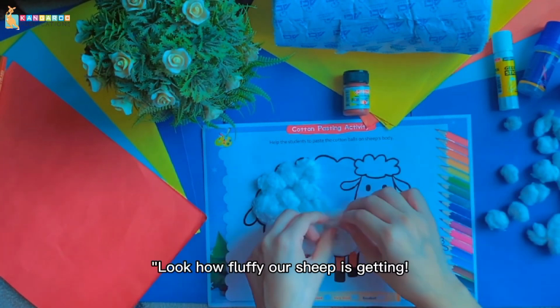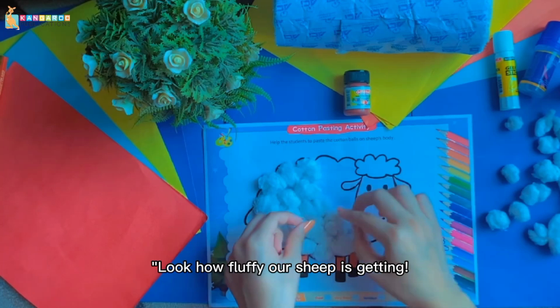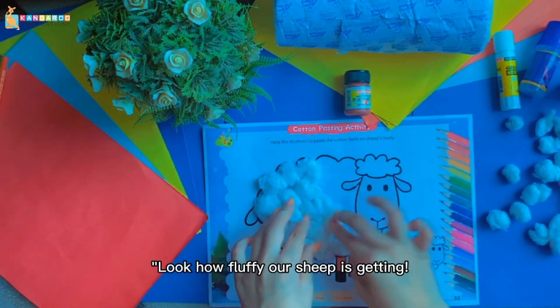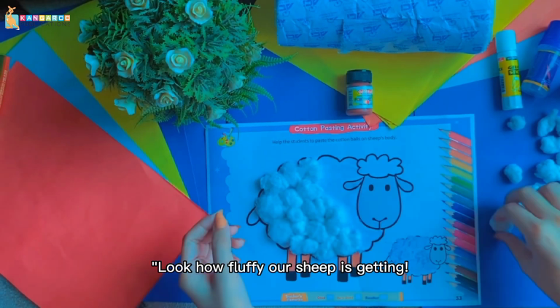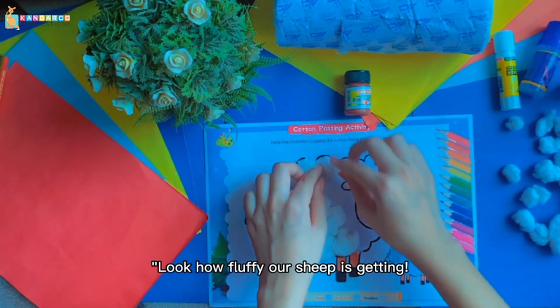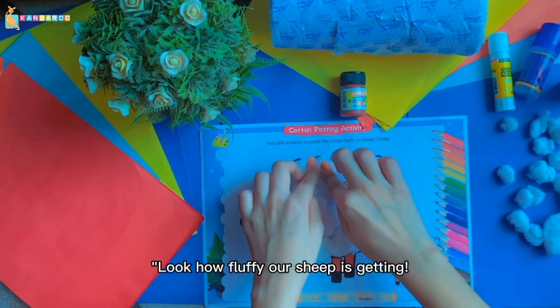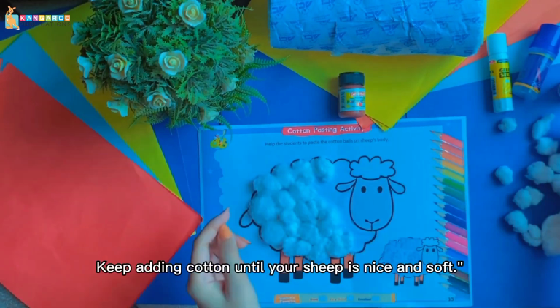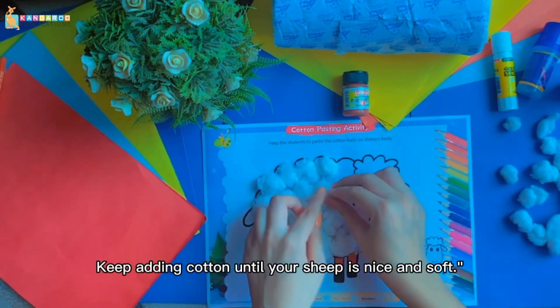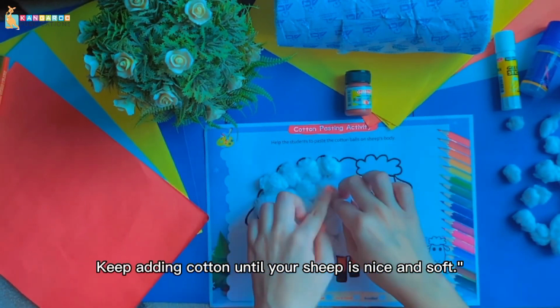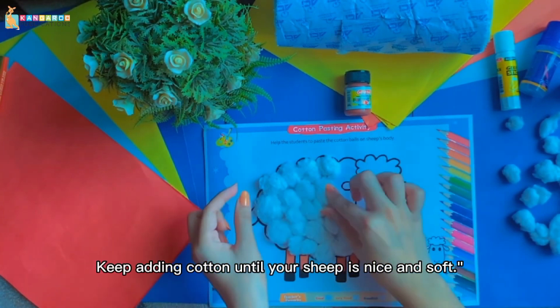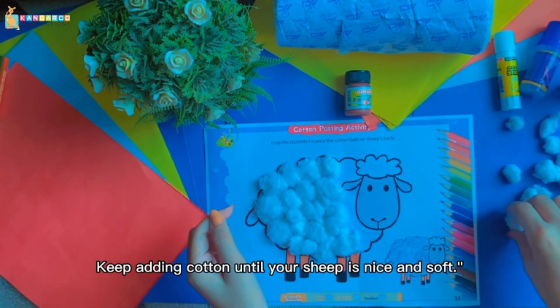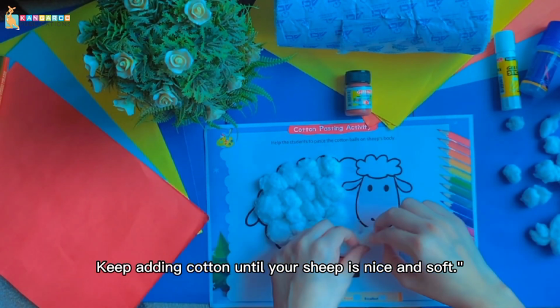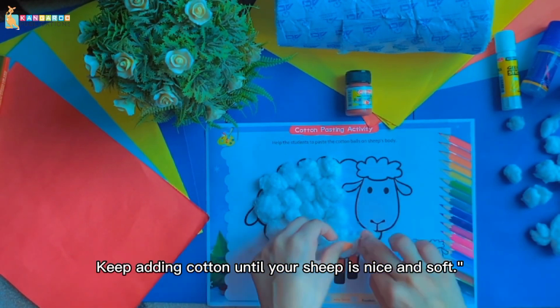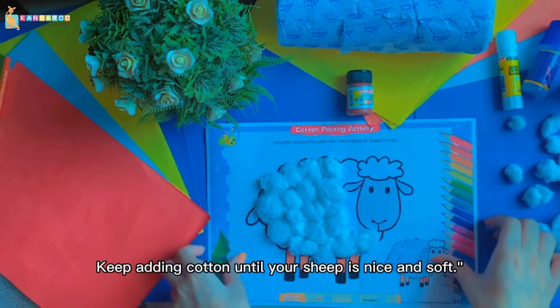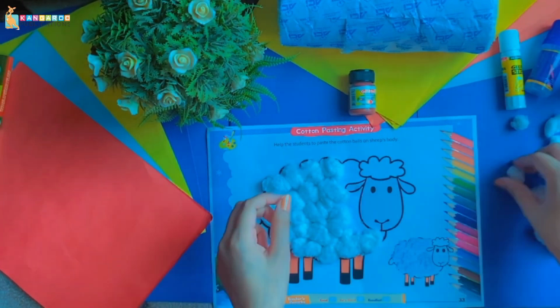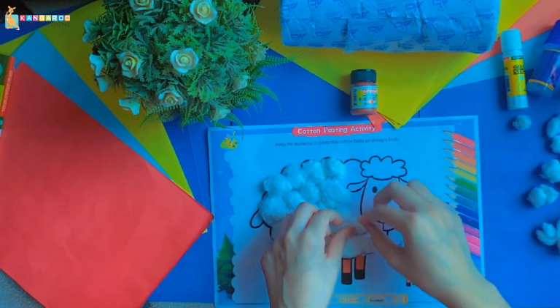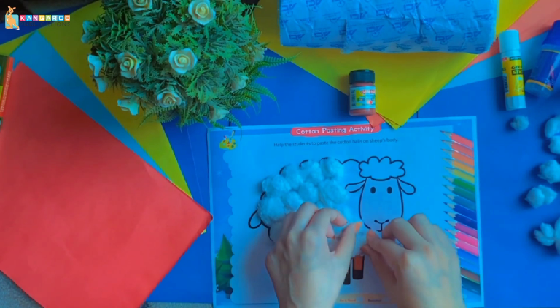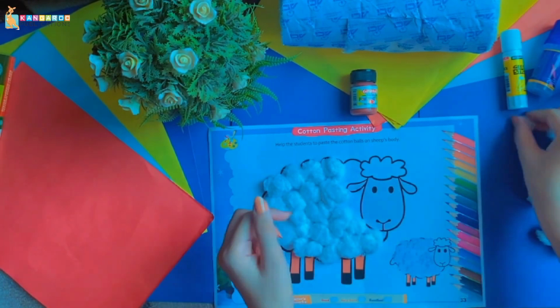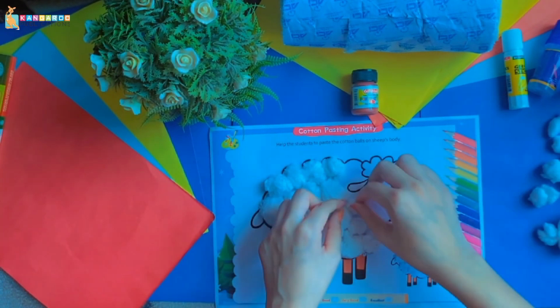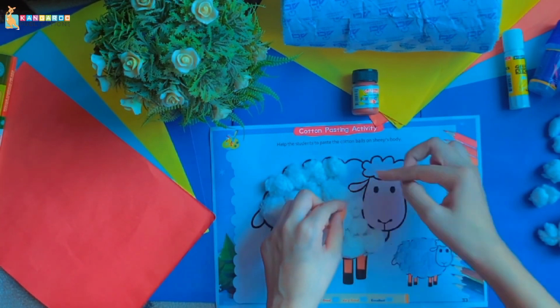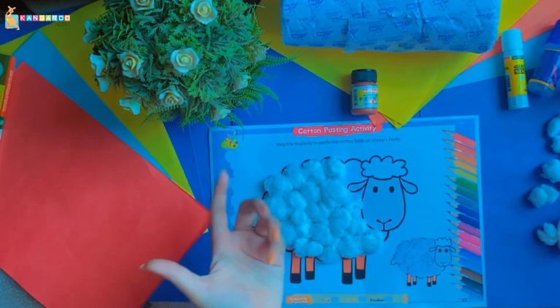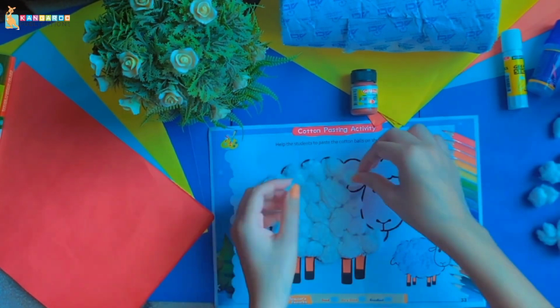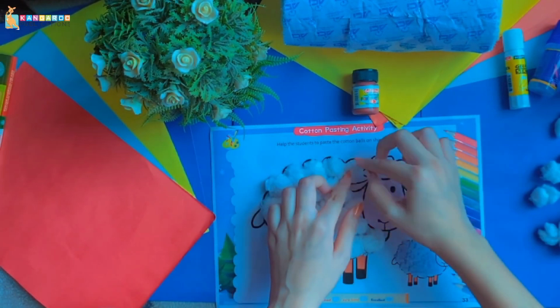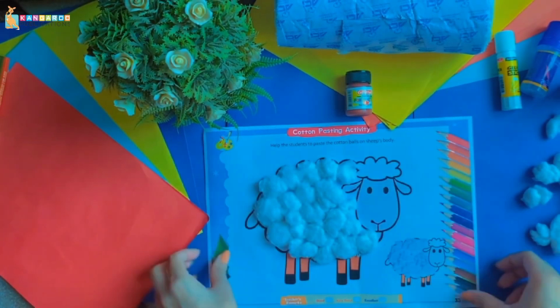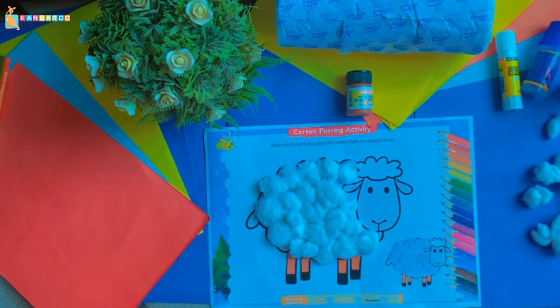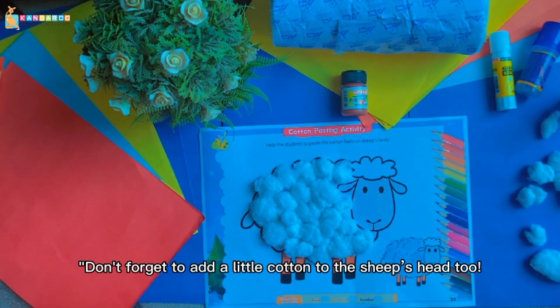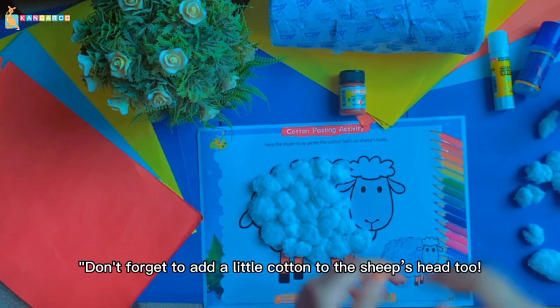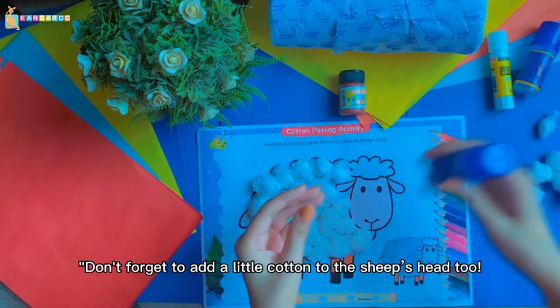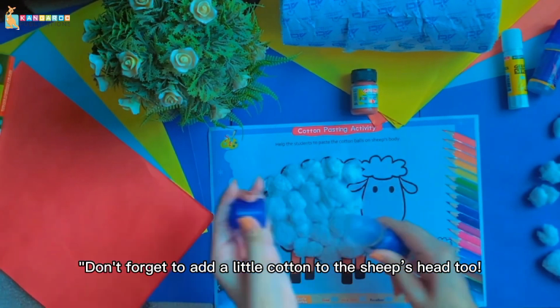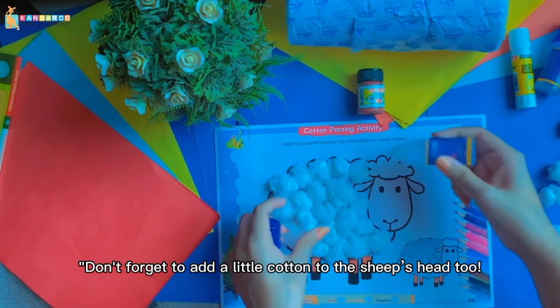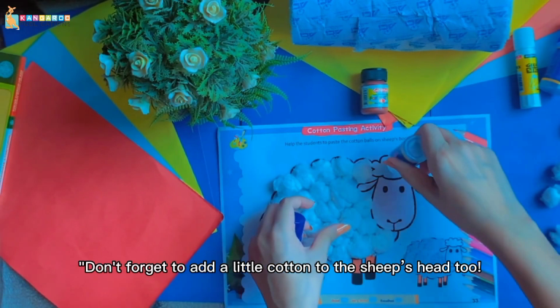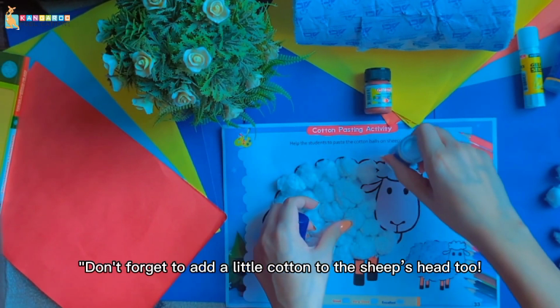Look how fluffy our sheep is getting! Keep adding cotton until your sheep is nice and soft. Don't forget to add a little cotton to the sheep's head too.